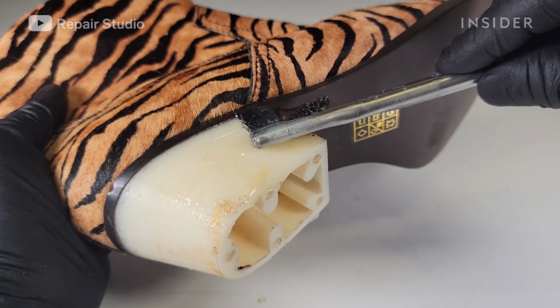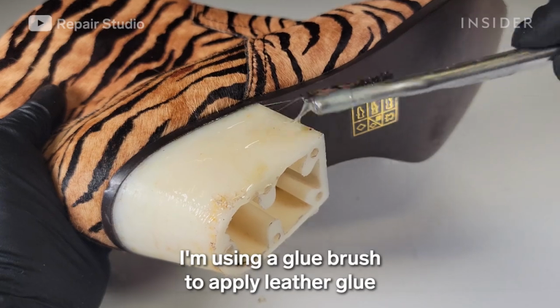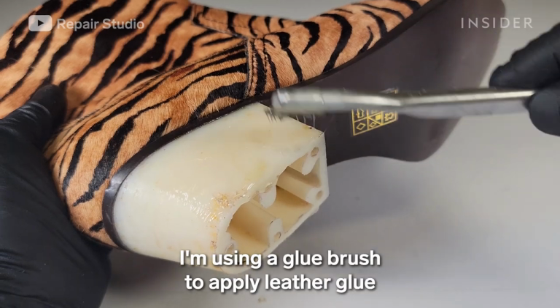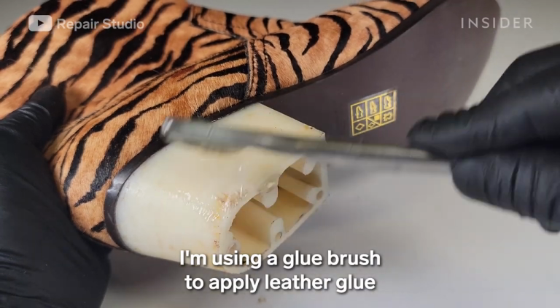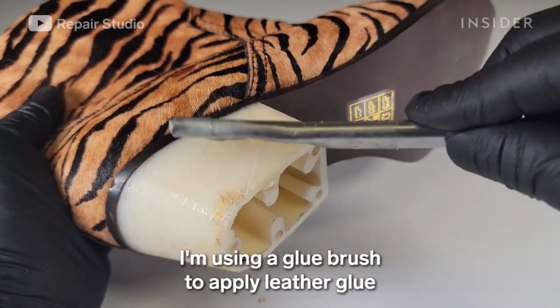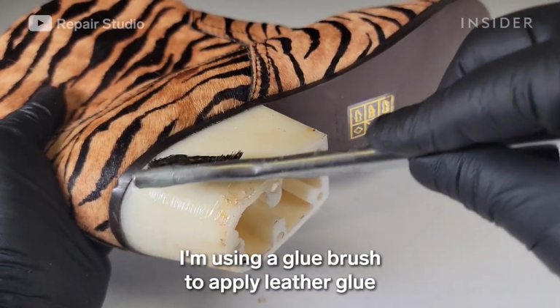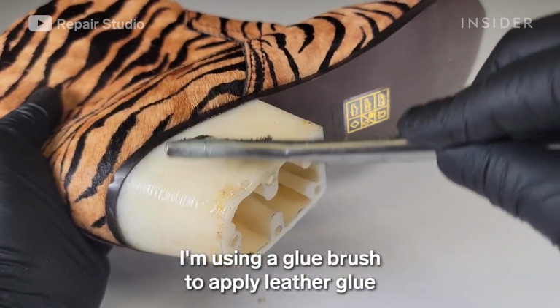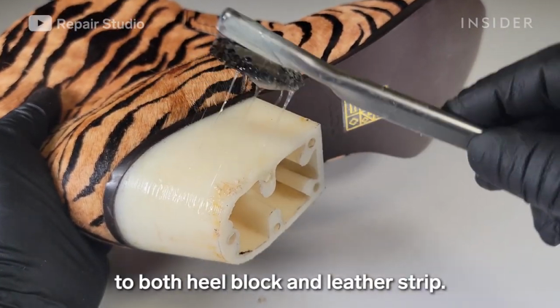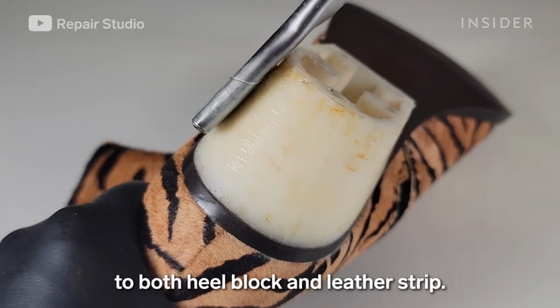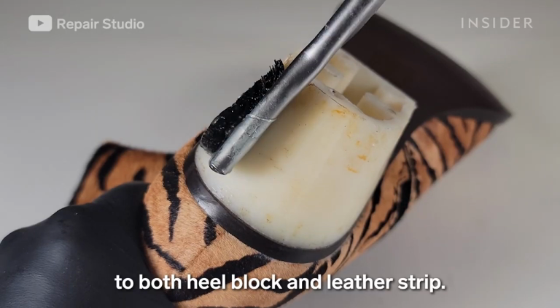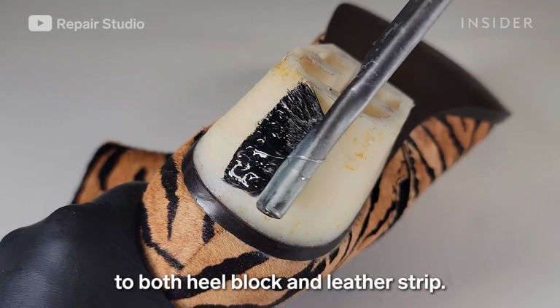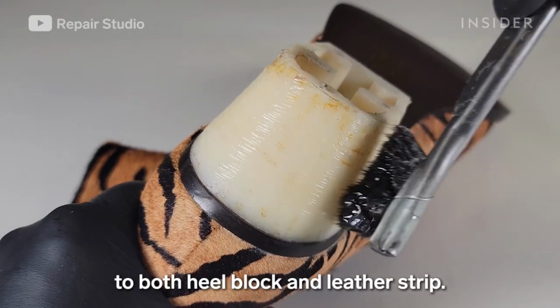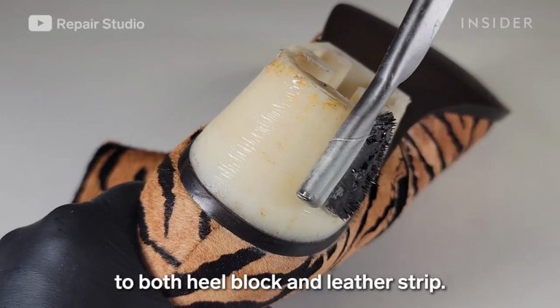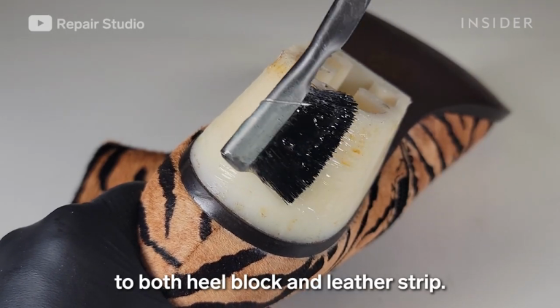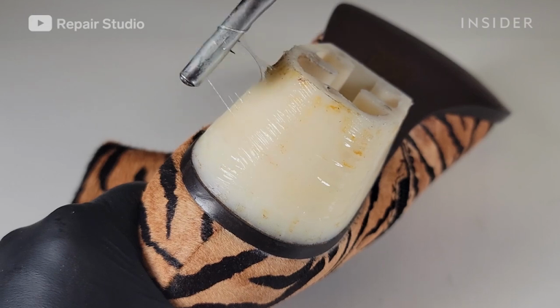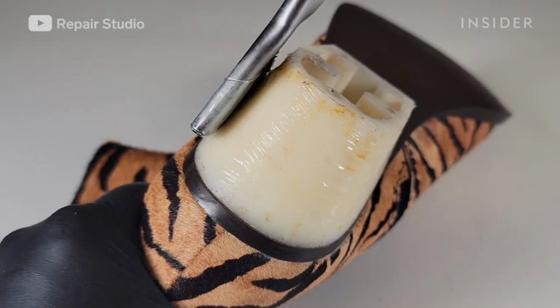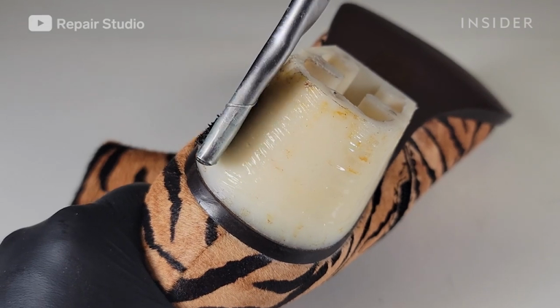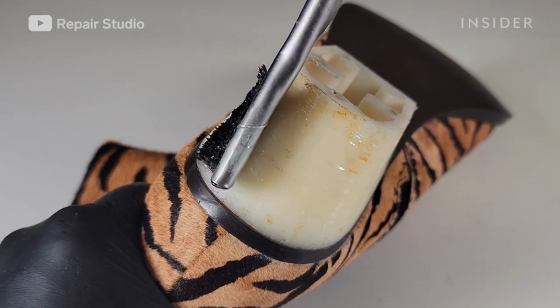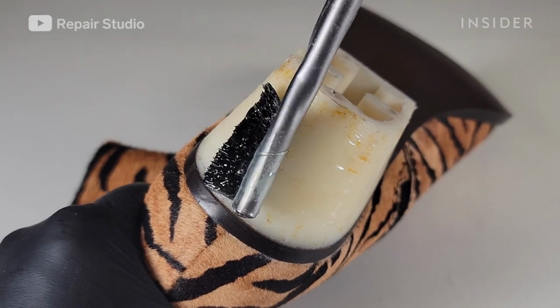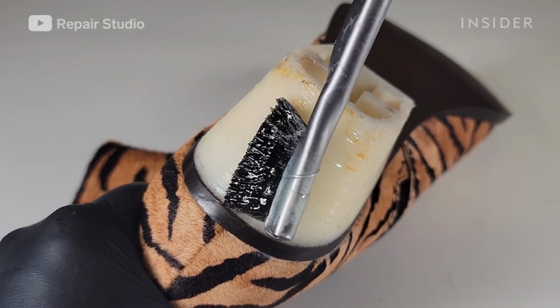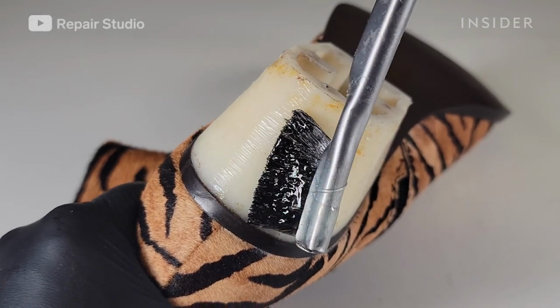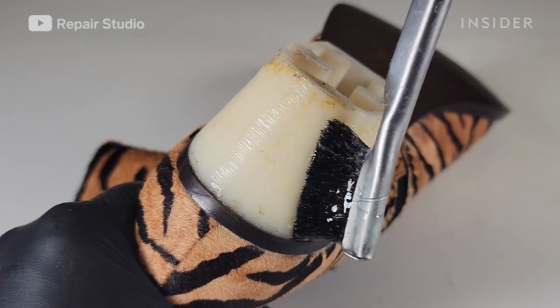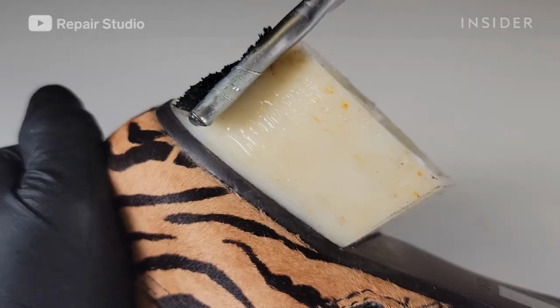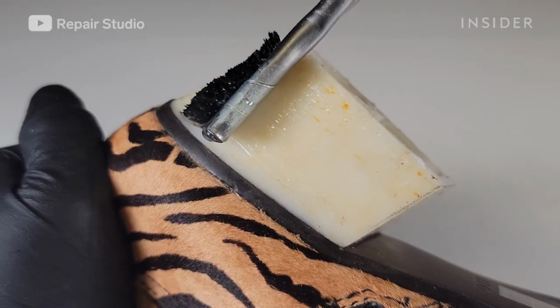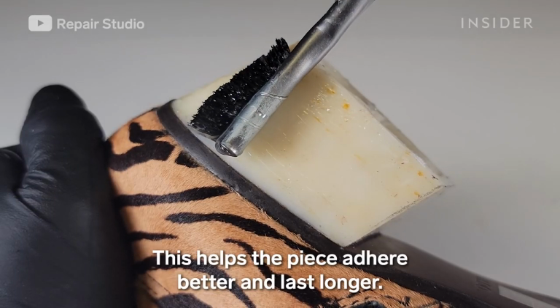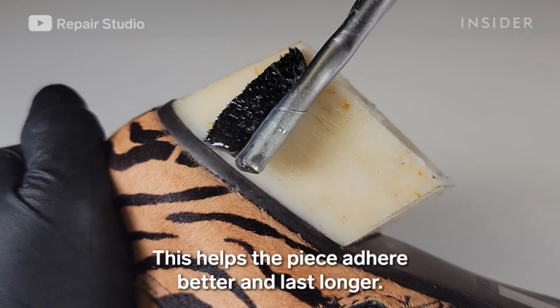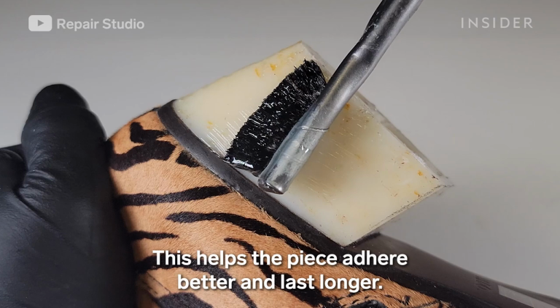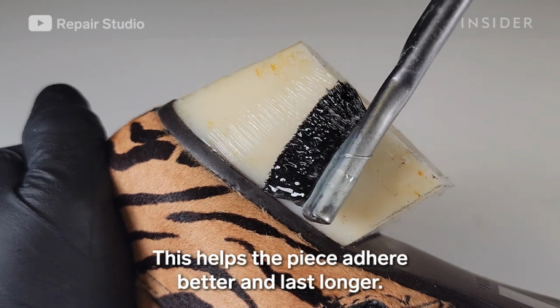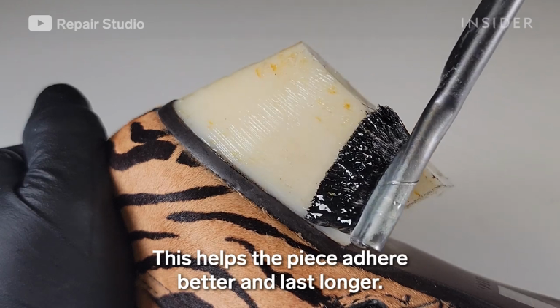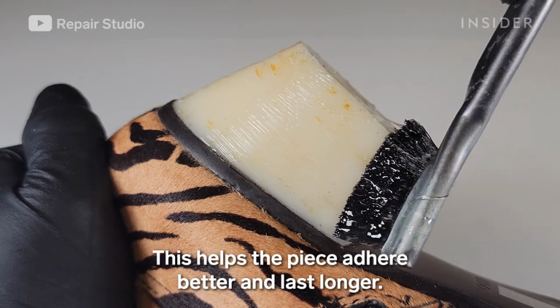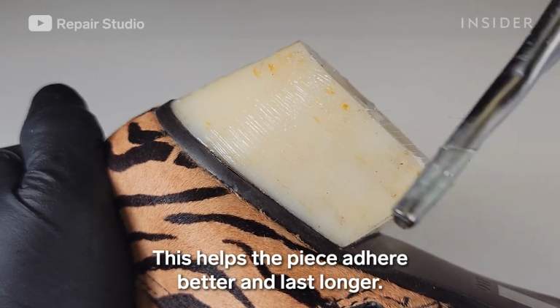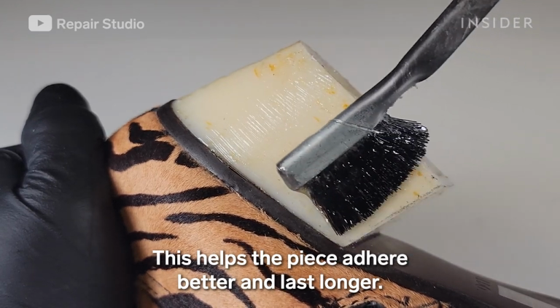I'm using a glue brush to apply leather glue to both the heel block and the leather strip. This helps the piece adhere better and last longer.